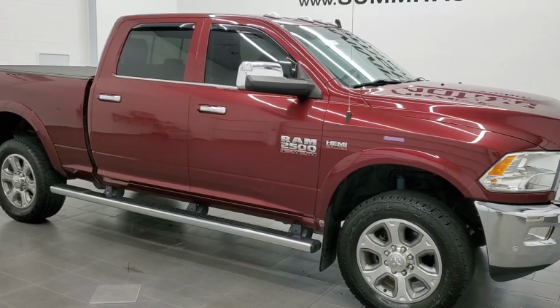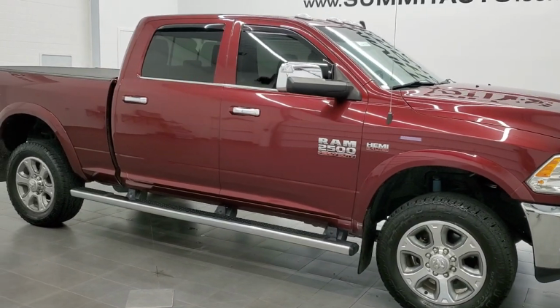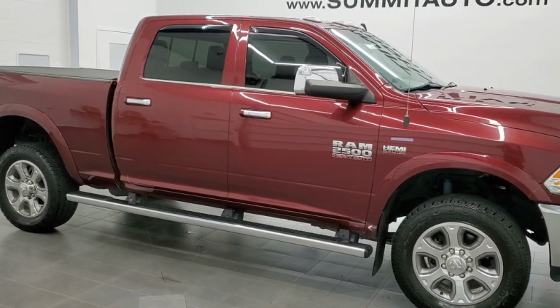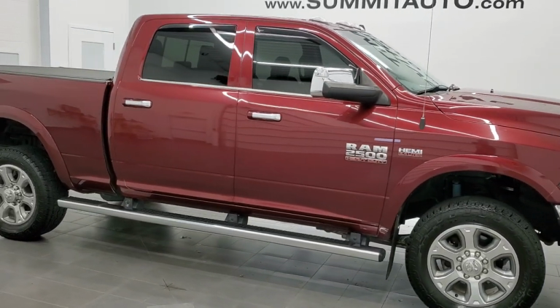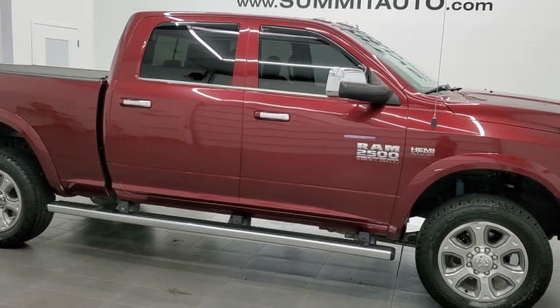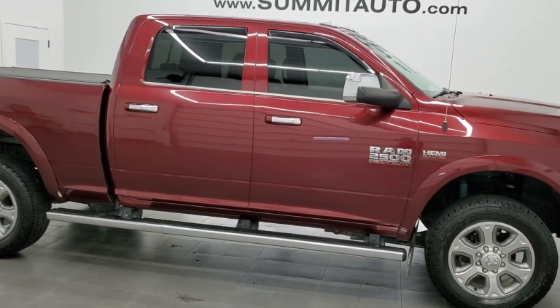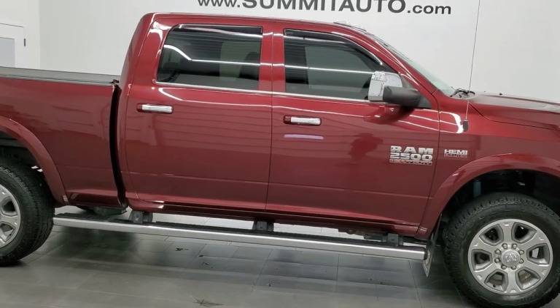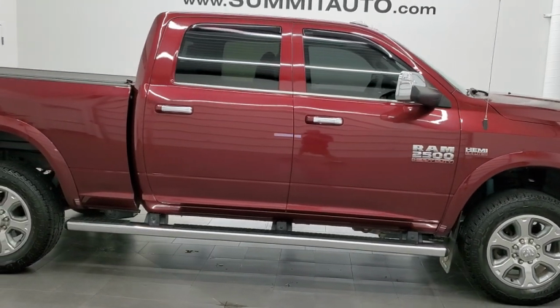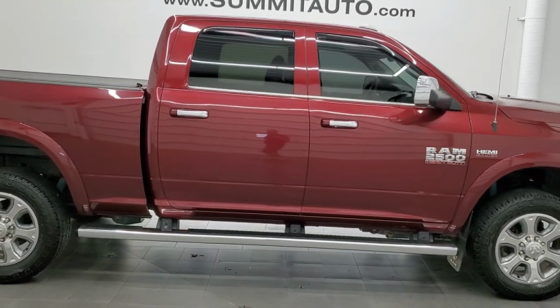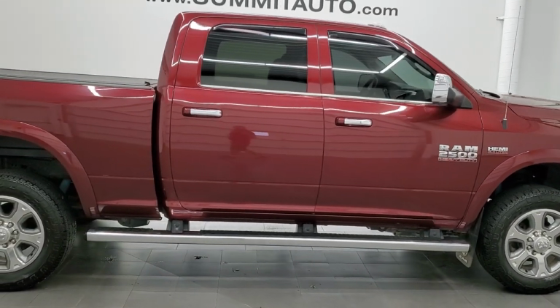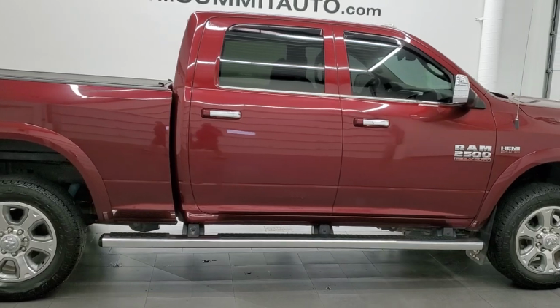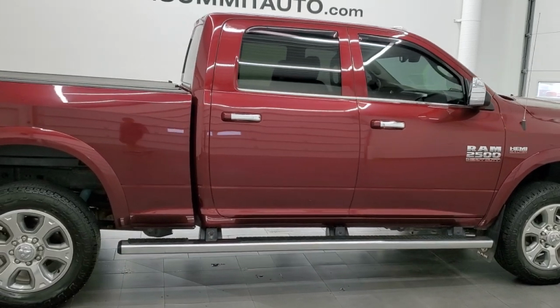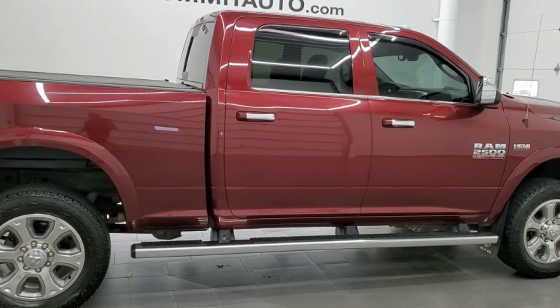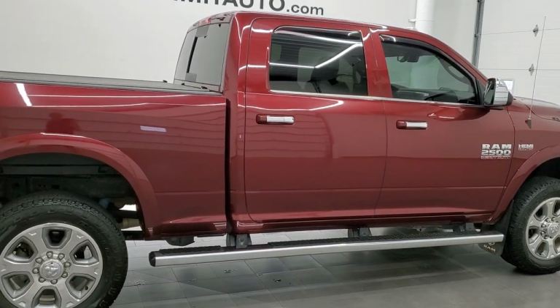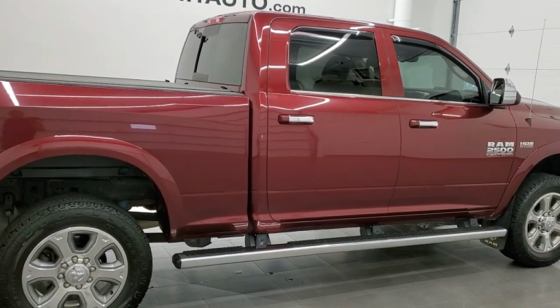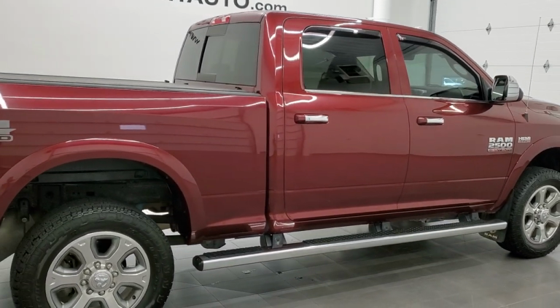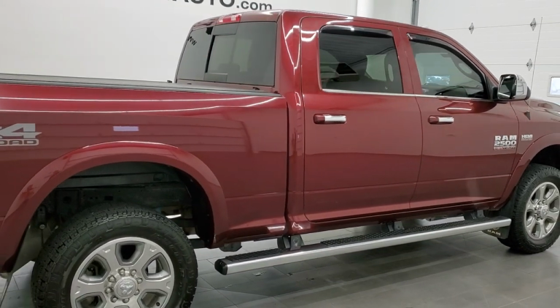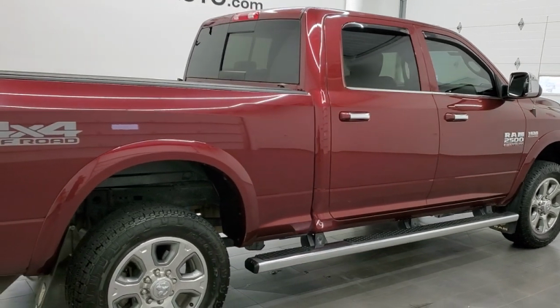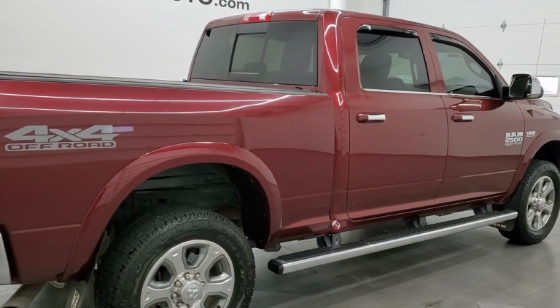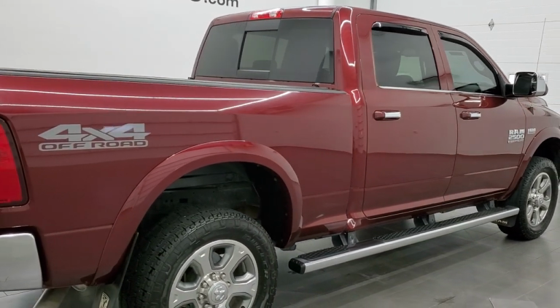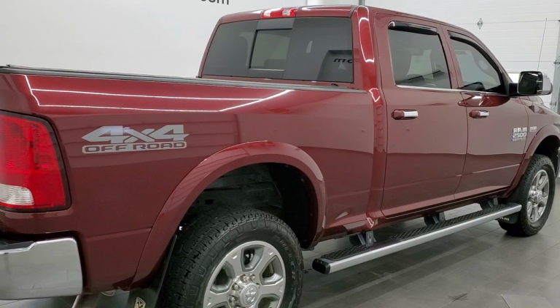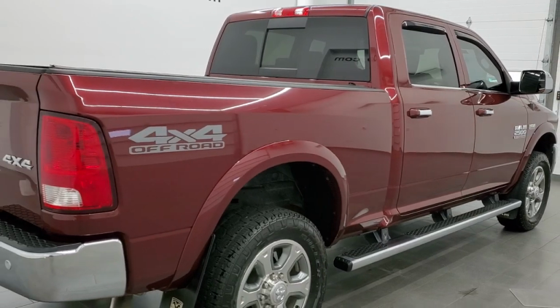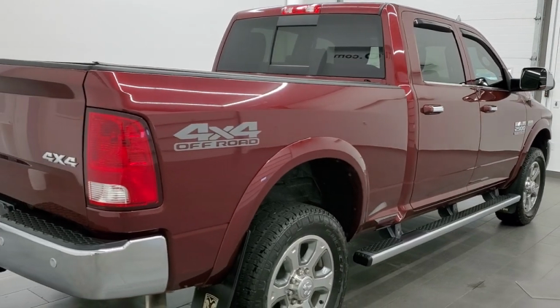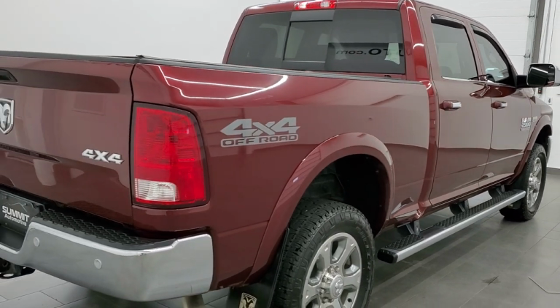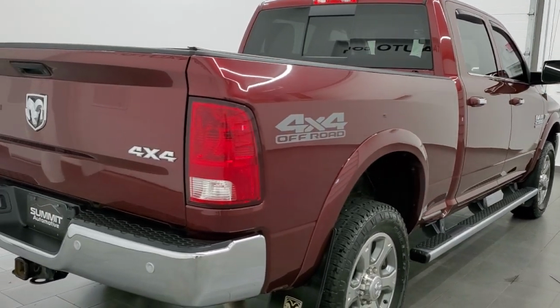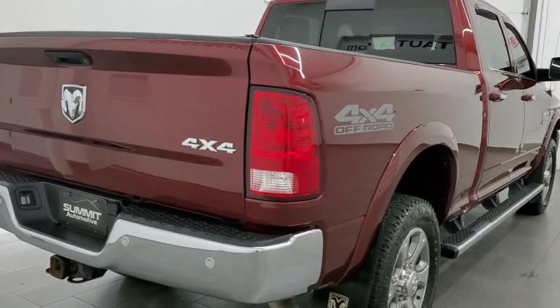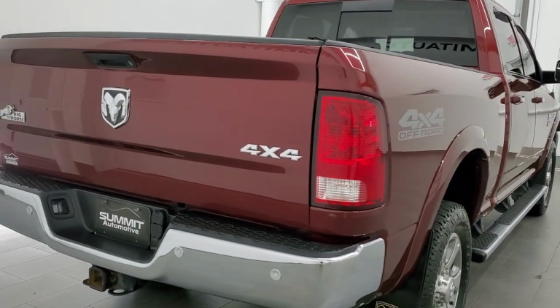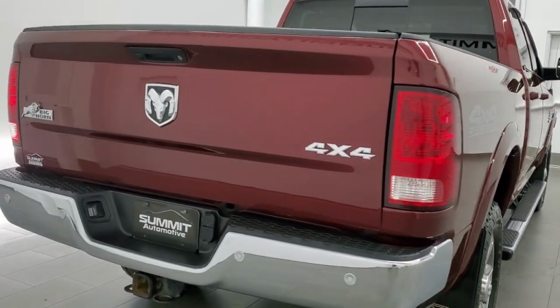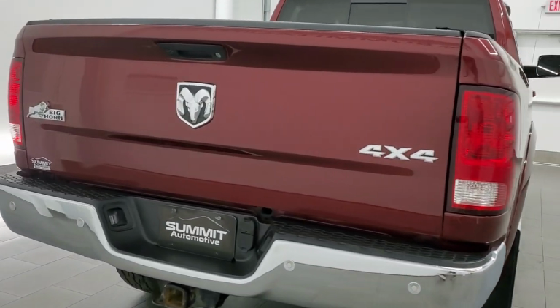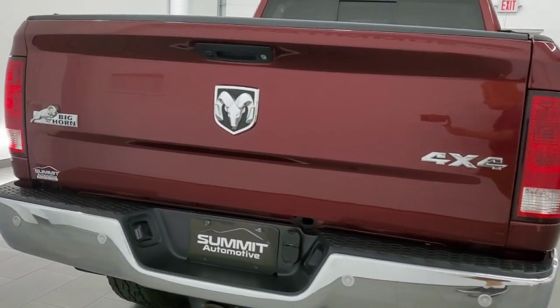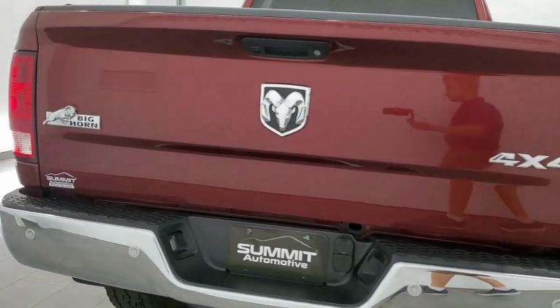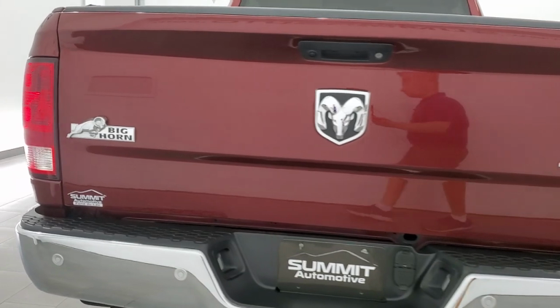This 2018 Ram 2500 Crew Cab Short Box Bighorn is stock number 12139Z. We are here at Summit Automotive in Fond du Lac, Wisconsin, your new and used heavy duty truck and Ram headquarters.